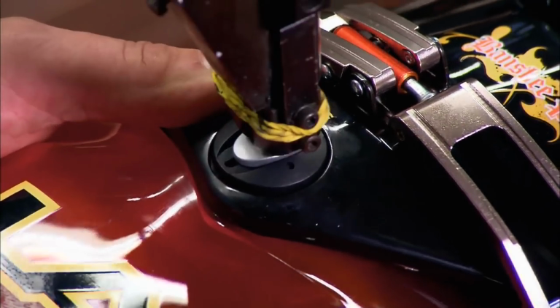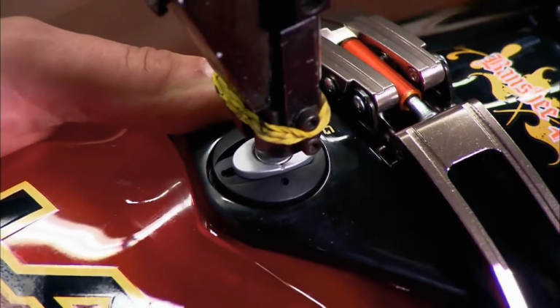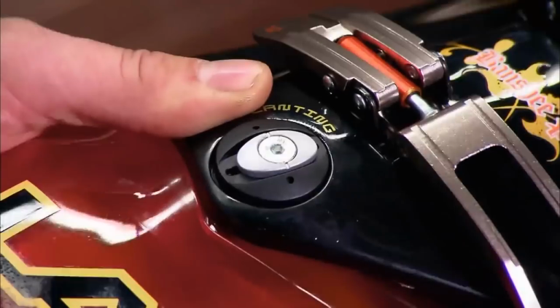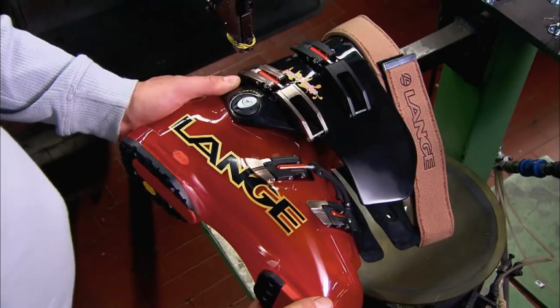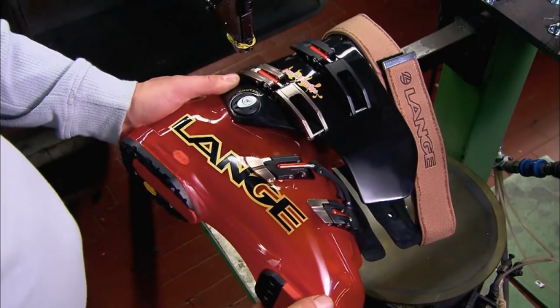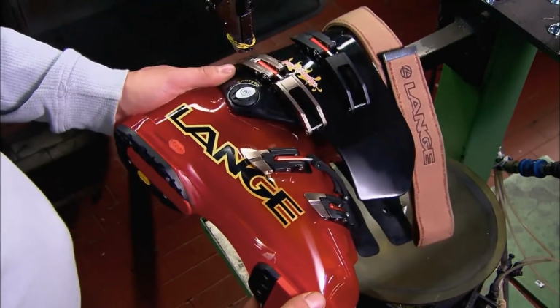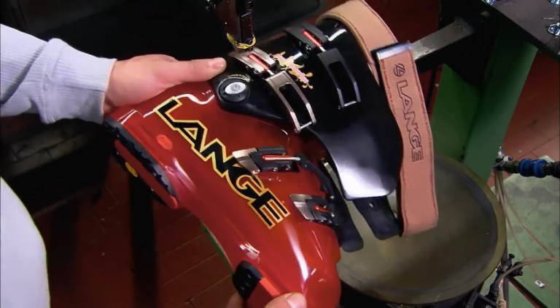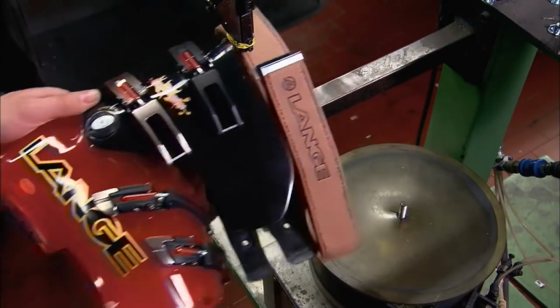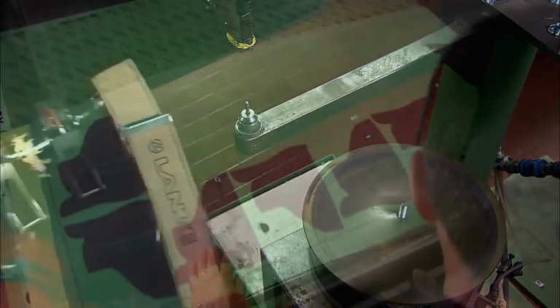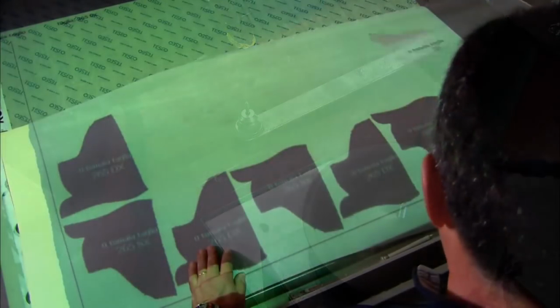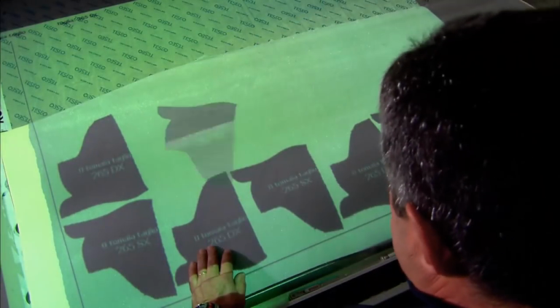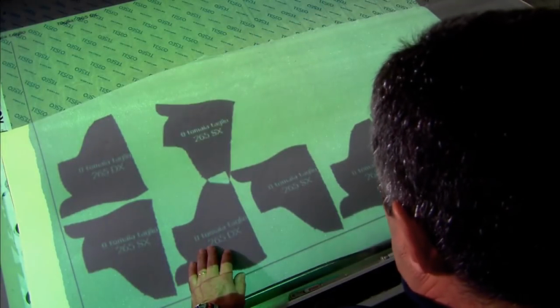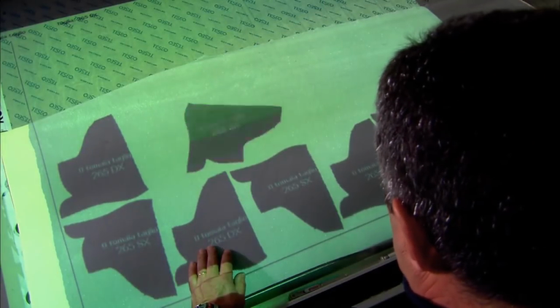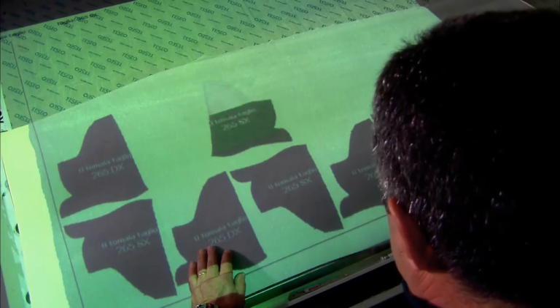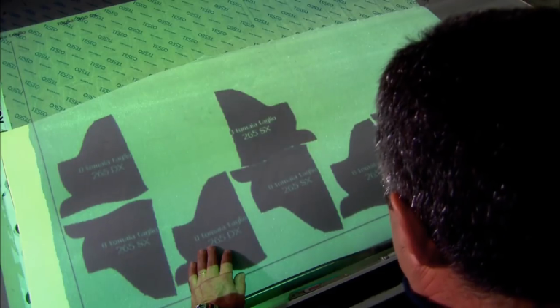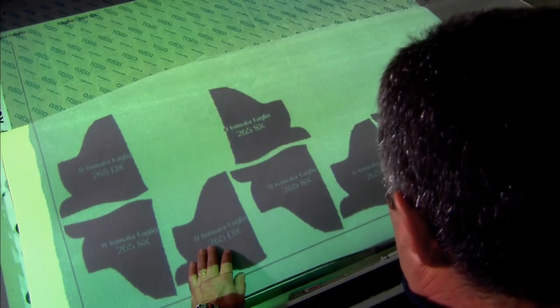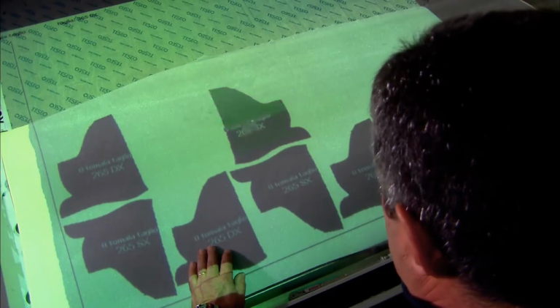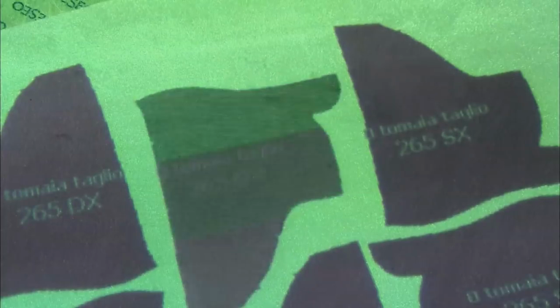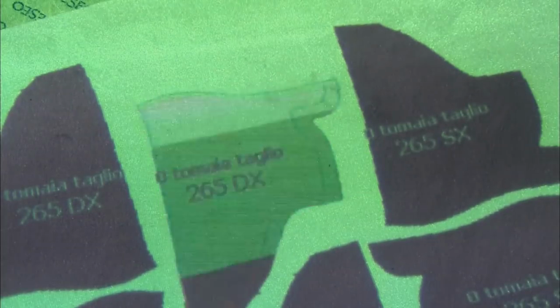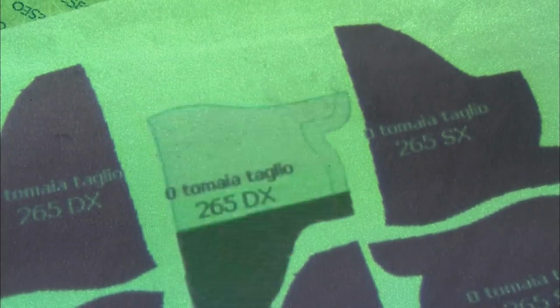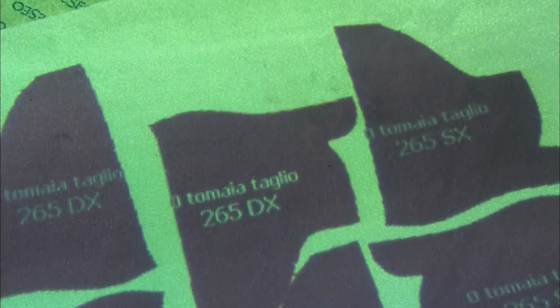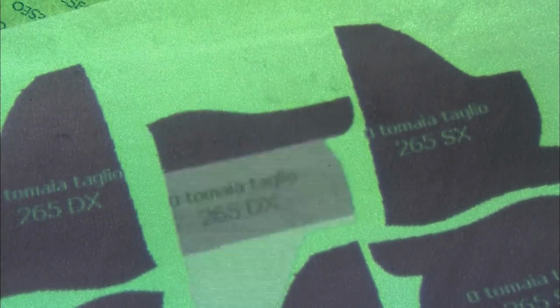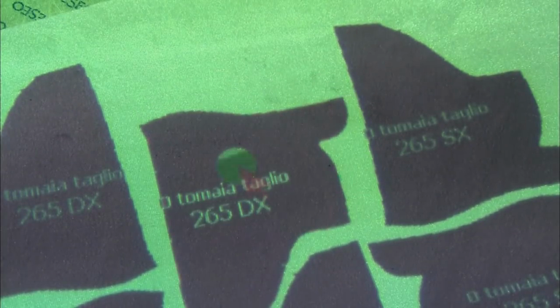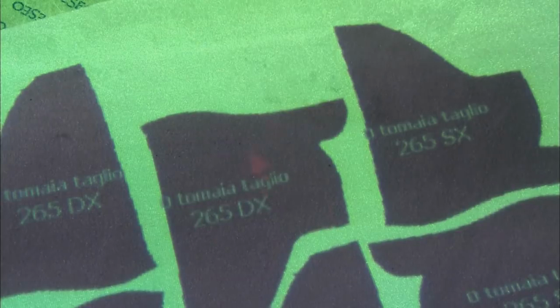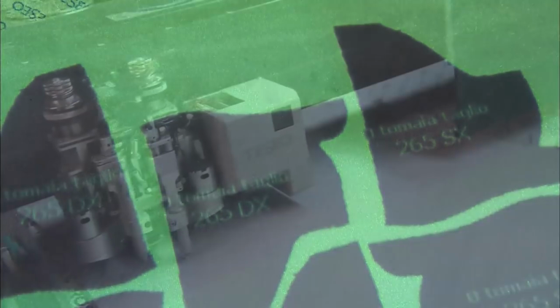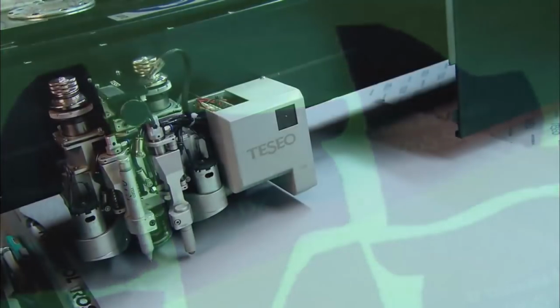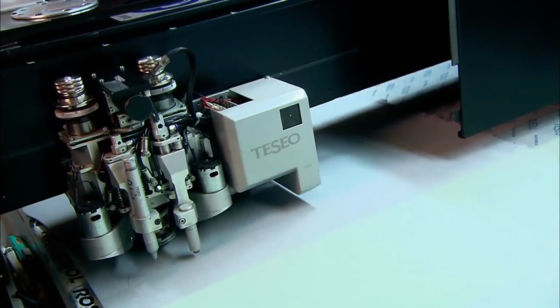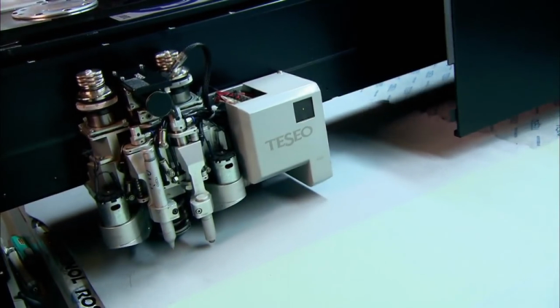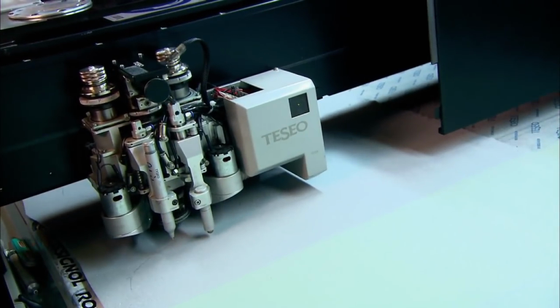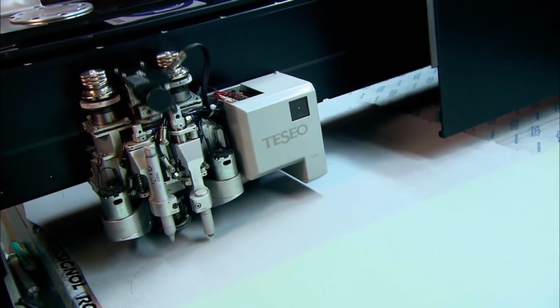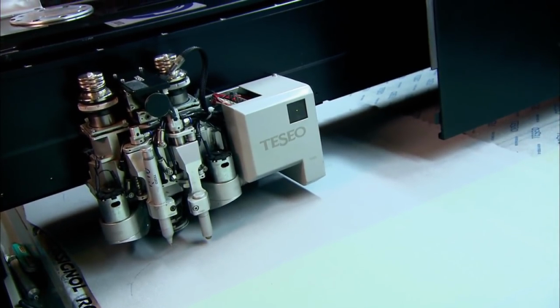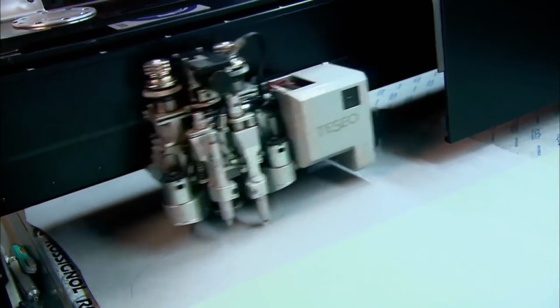With the outer boot now complete, production moves to the liner. A technician loads the patterns into a computerised fabric cutter, arranging them to minimise waste. A computer-guided blade cuts out the shapes.